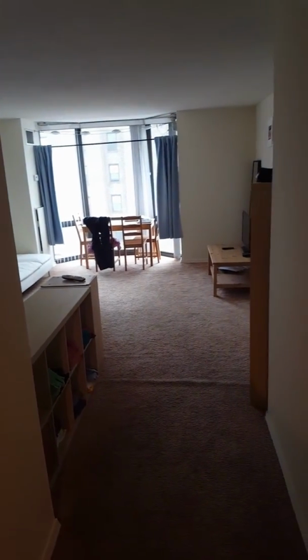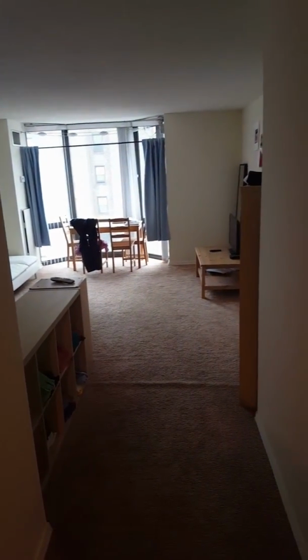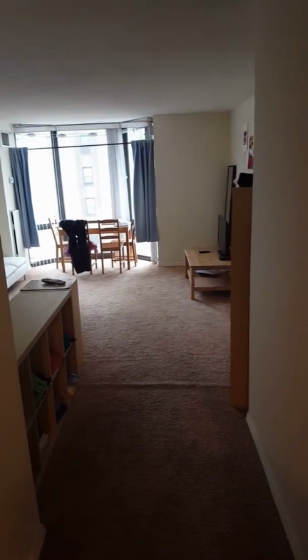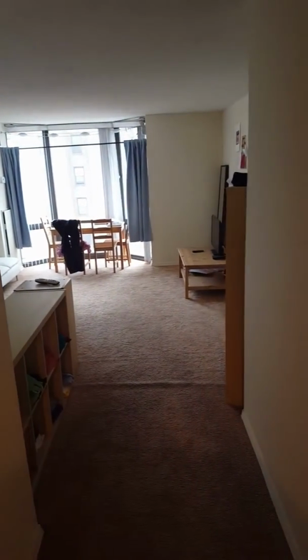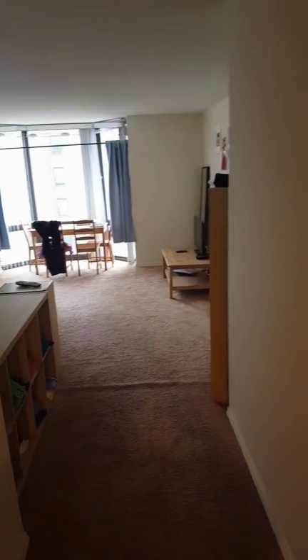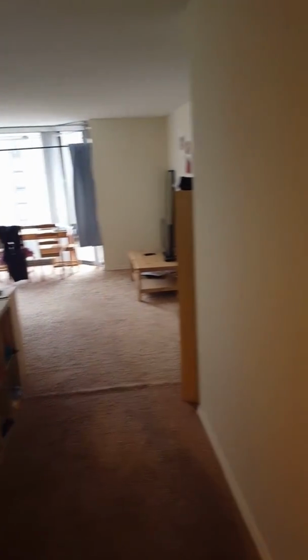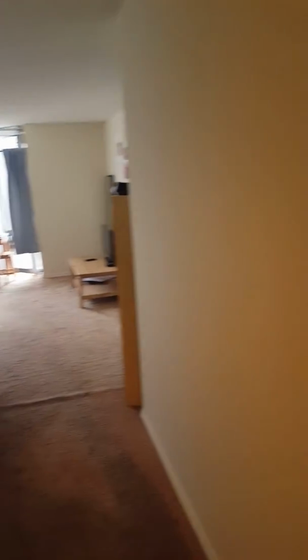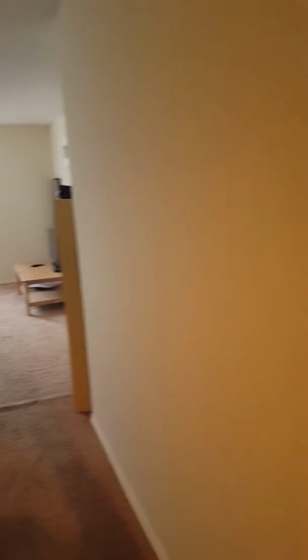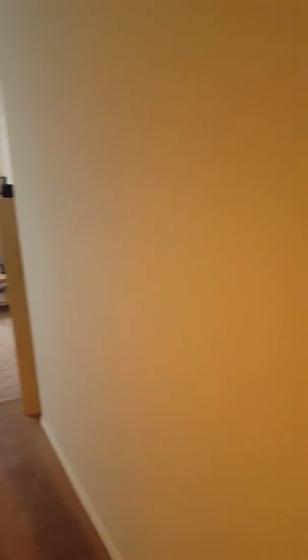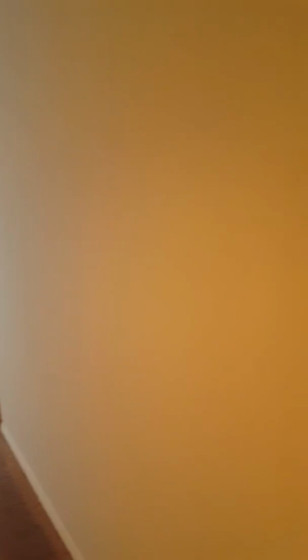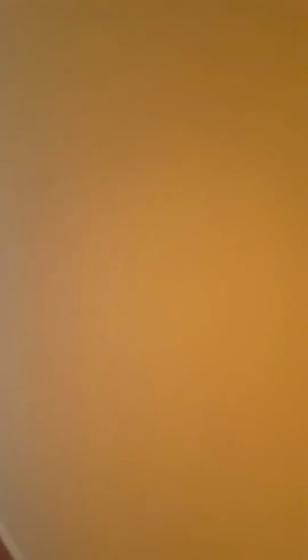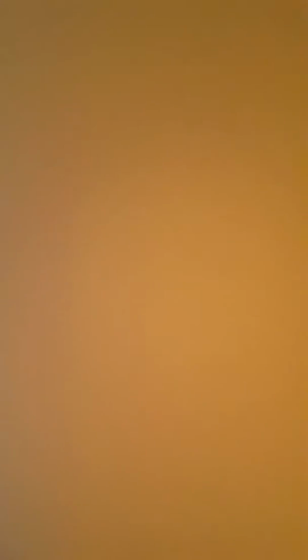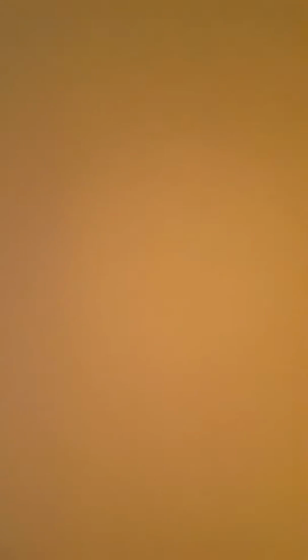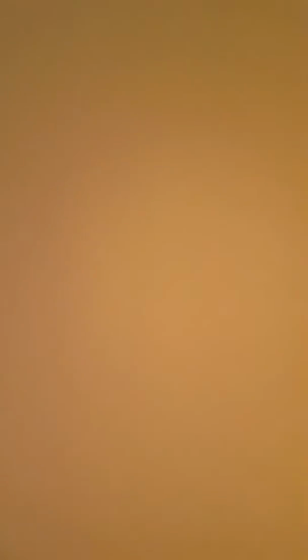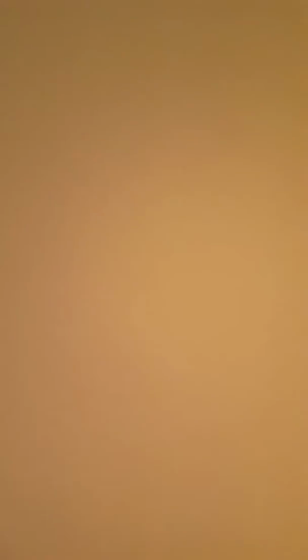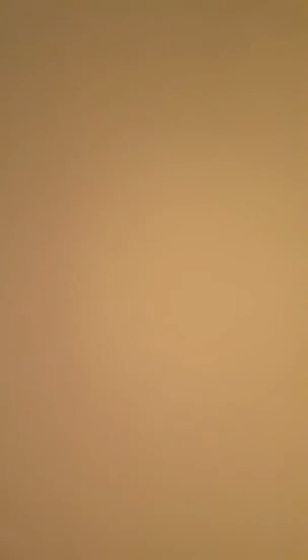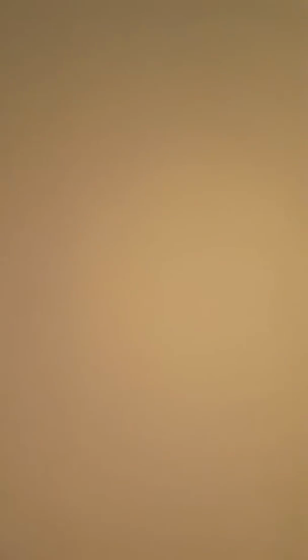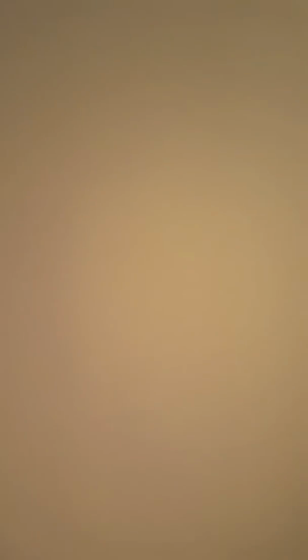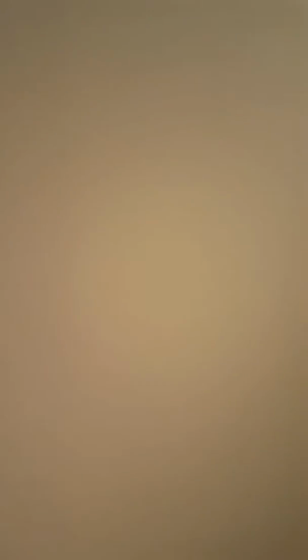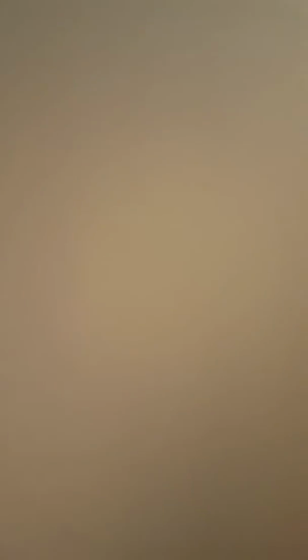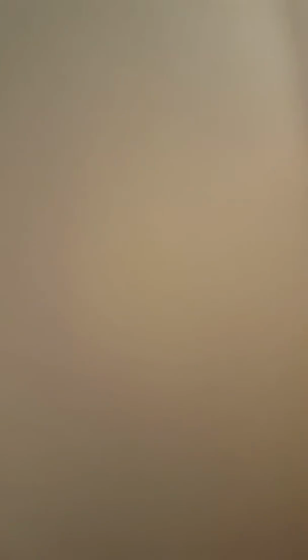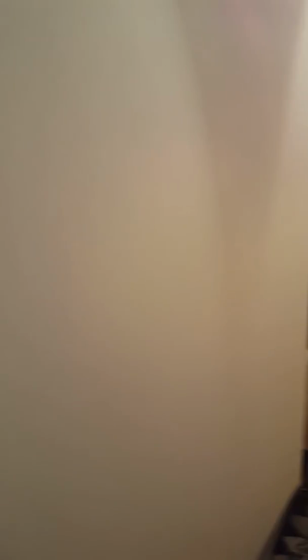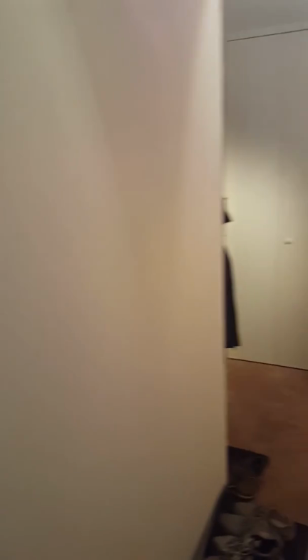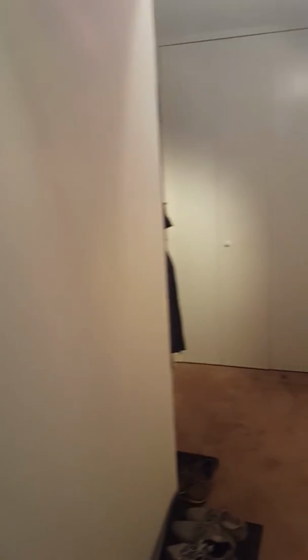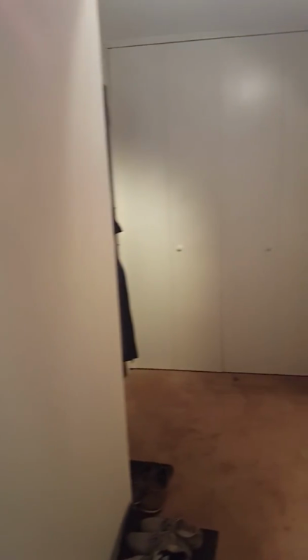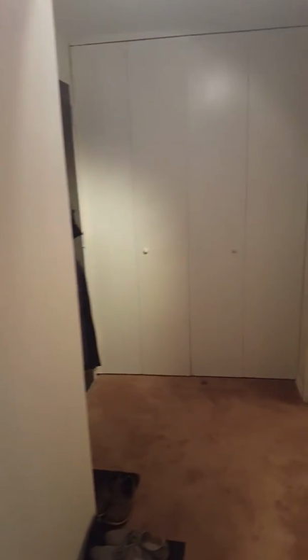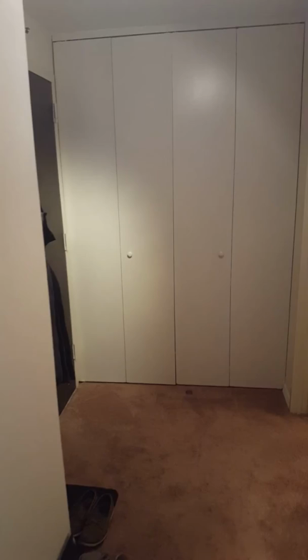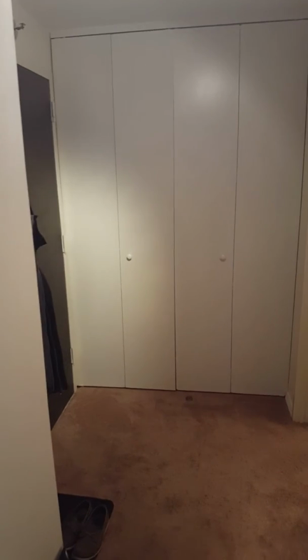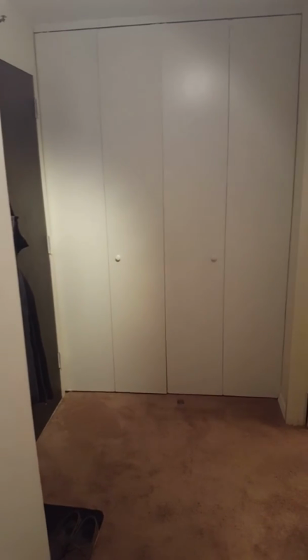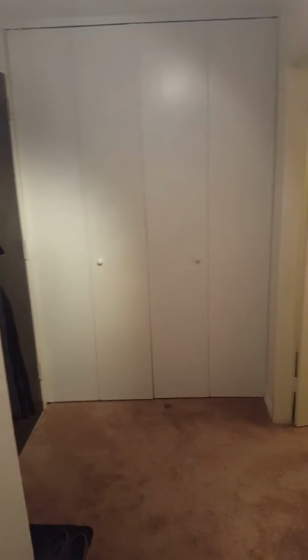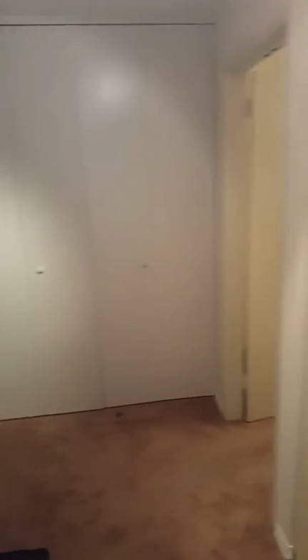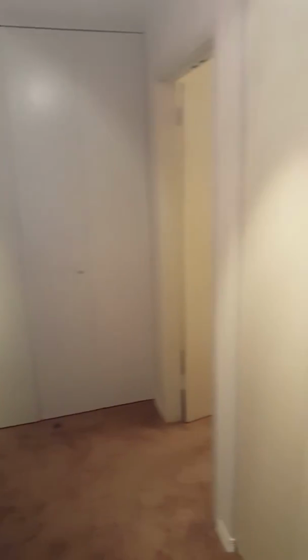Here's the other view of the living room. As you can see, there's ample closet space.